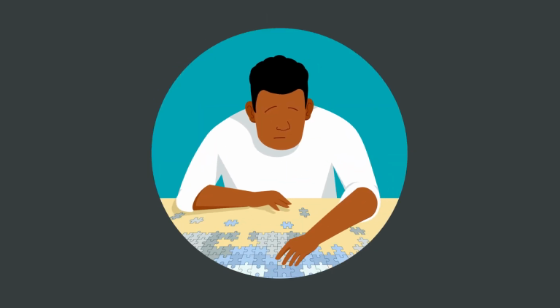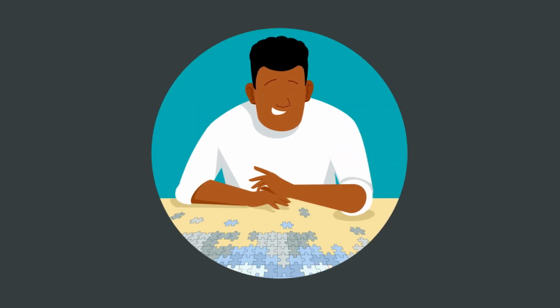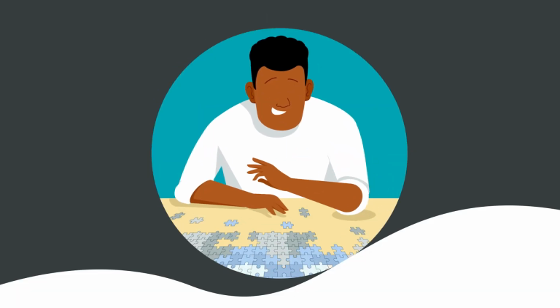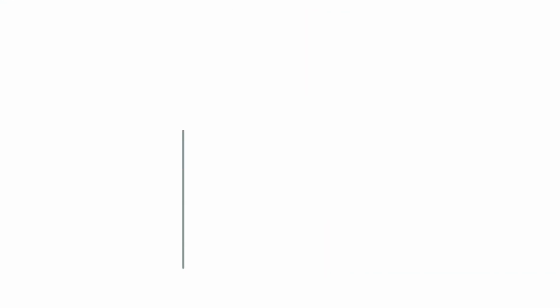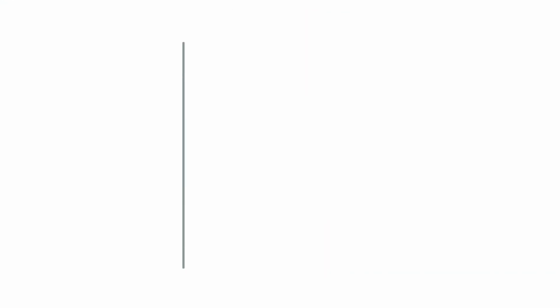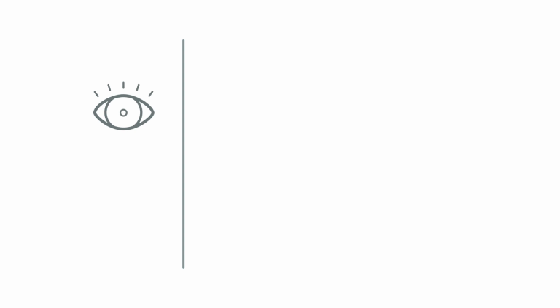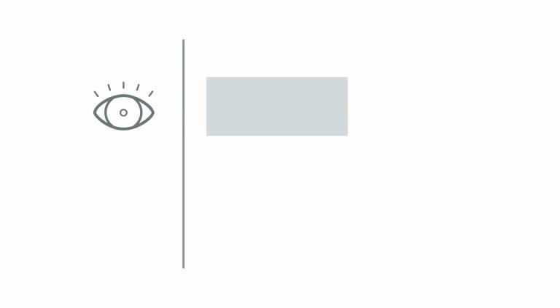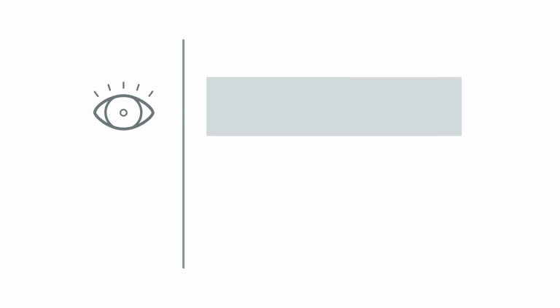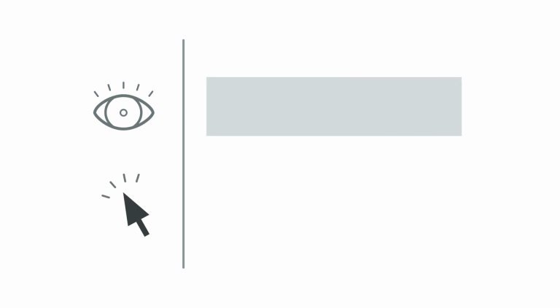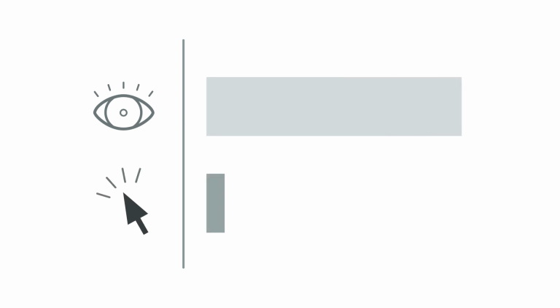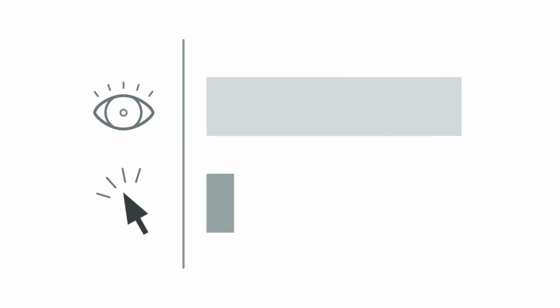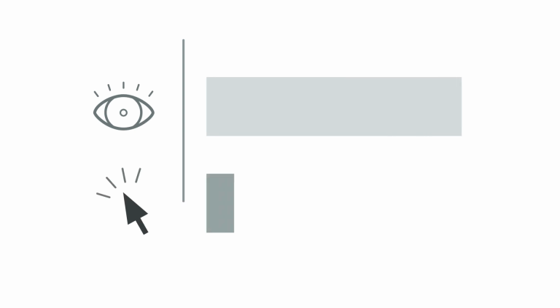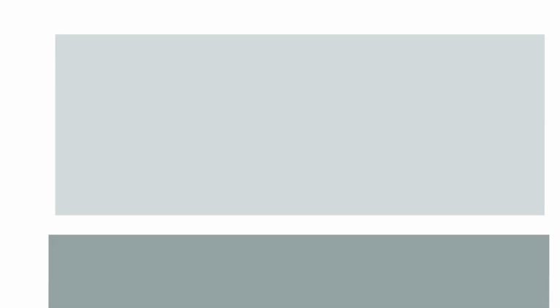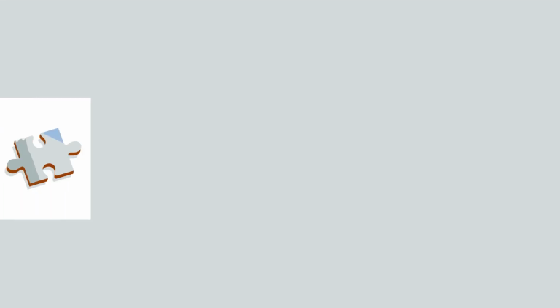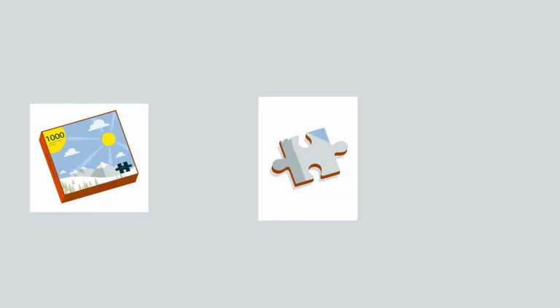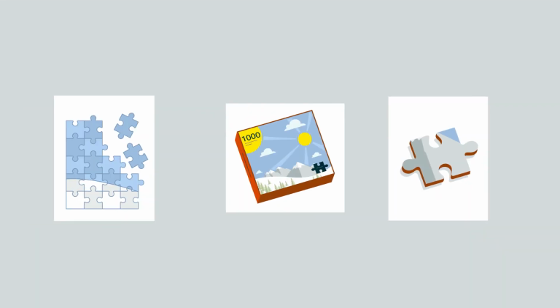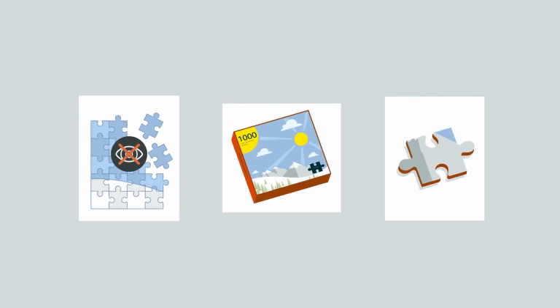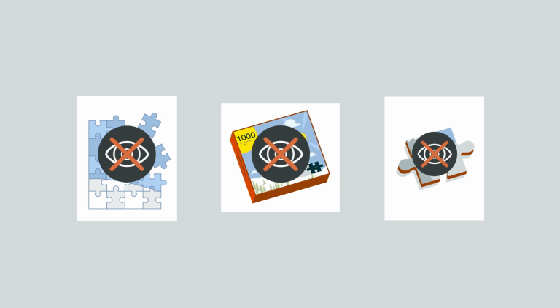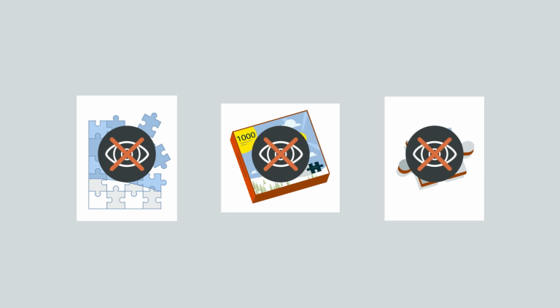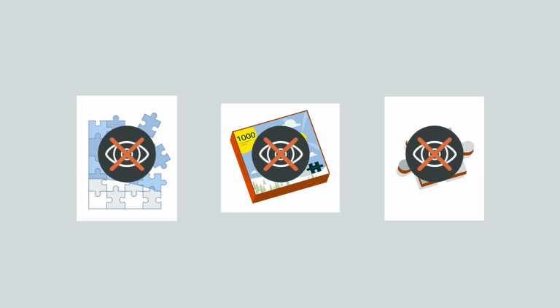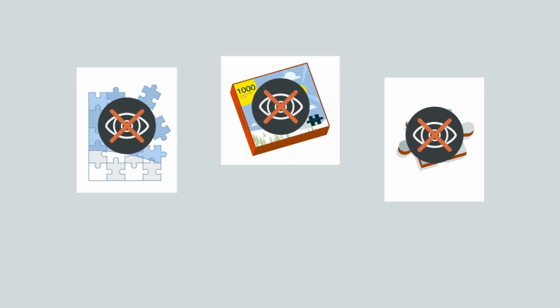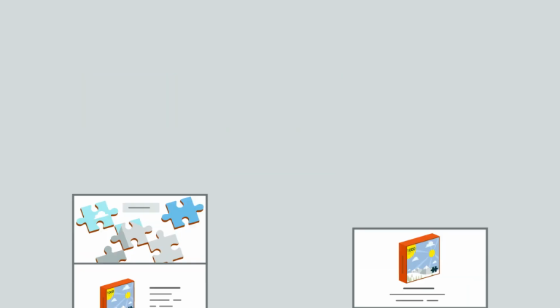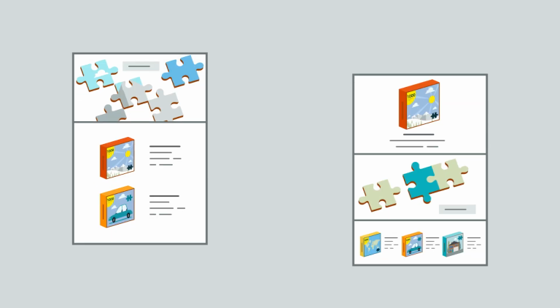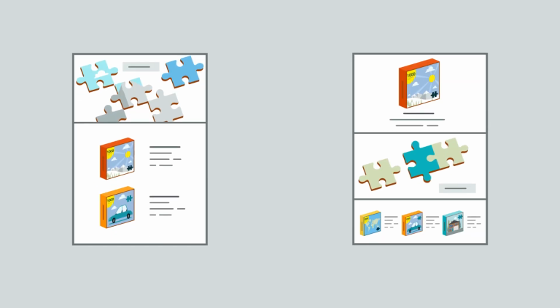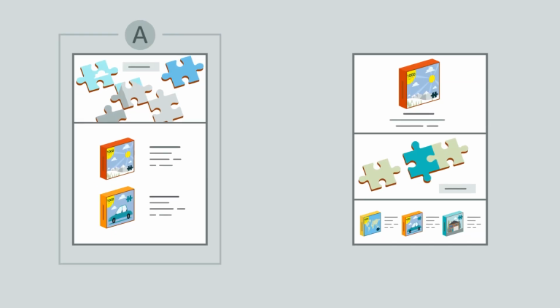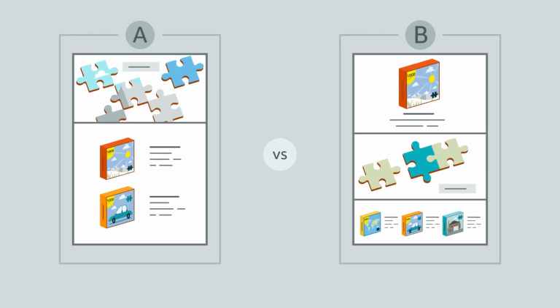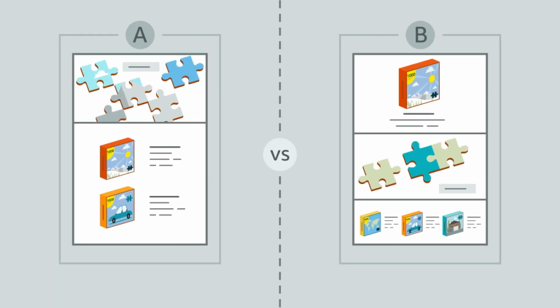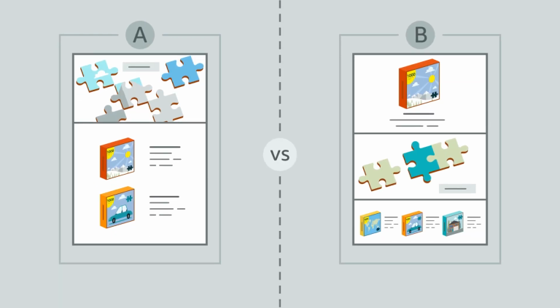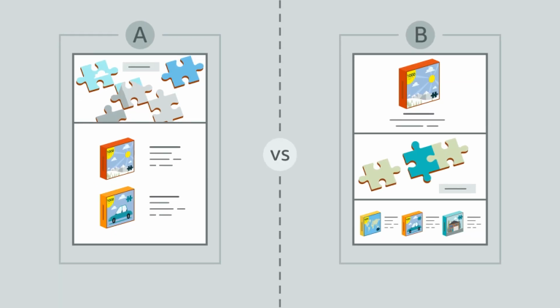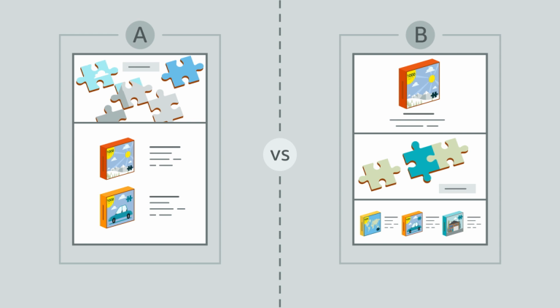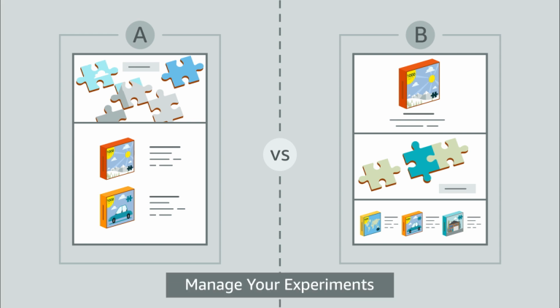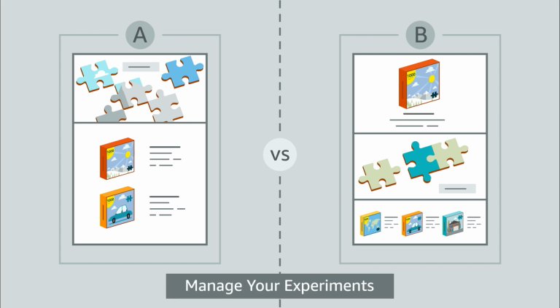For instance, if metrics like impressions are high but clicks are low, that could mean product display photos aren't attracting customers. Or perhaps there's an opportunity to run an A/B test to increase conversion with manager experiments.